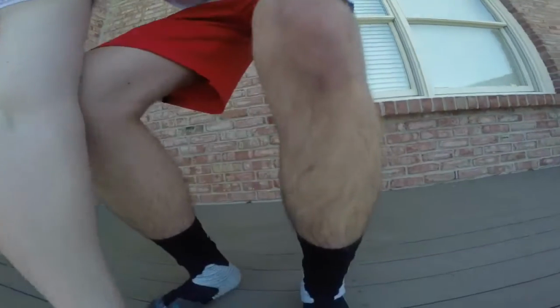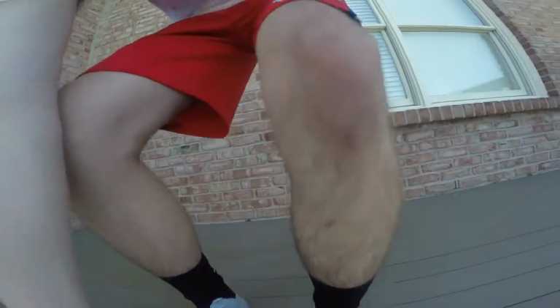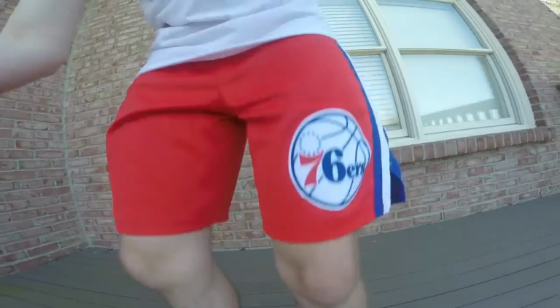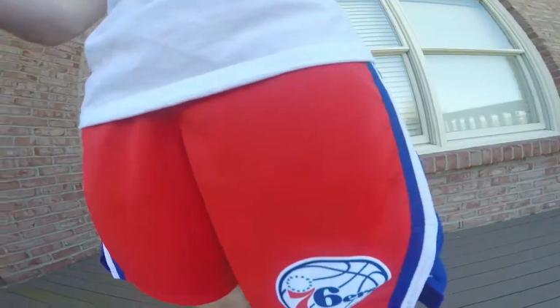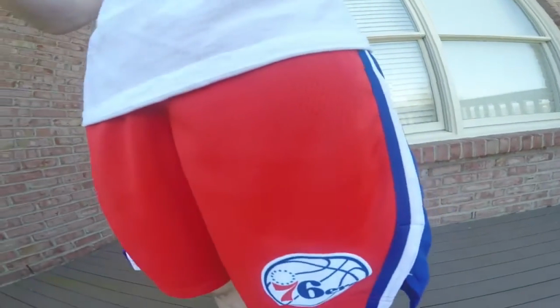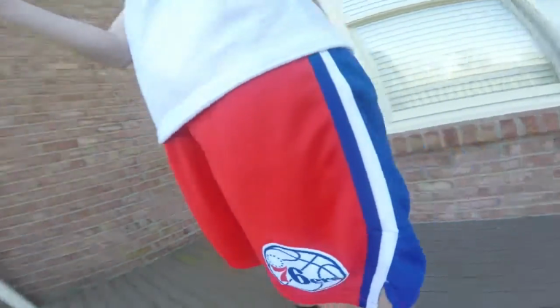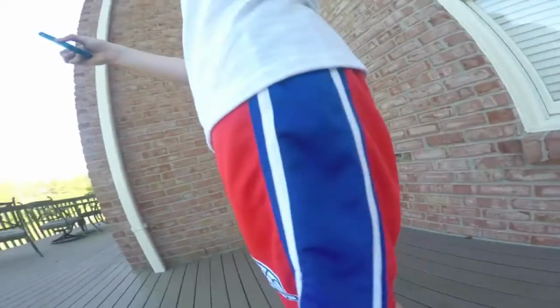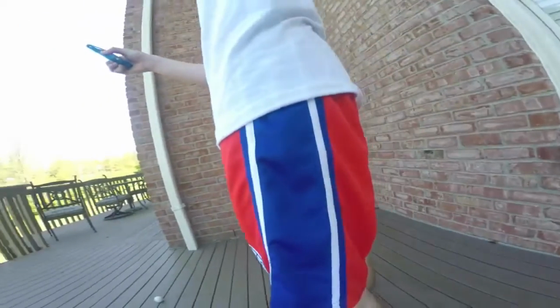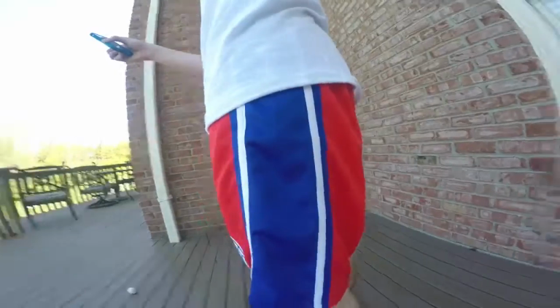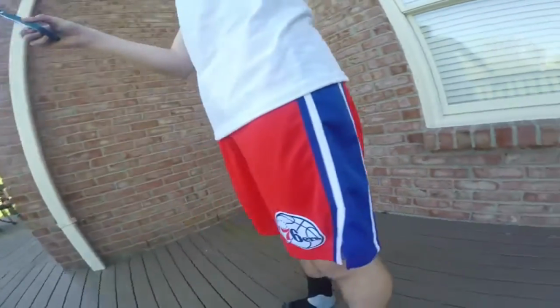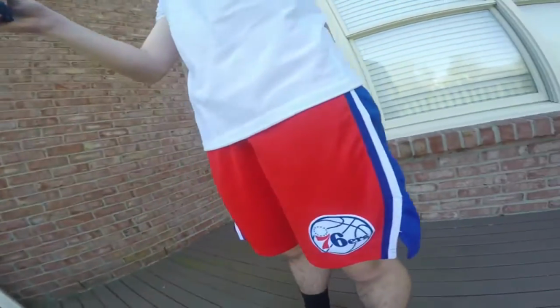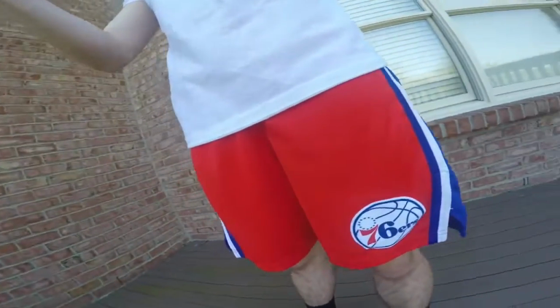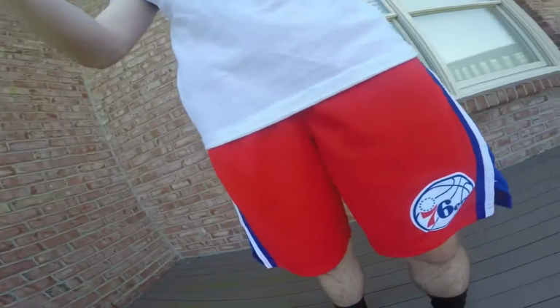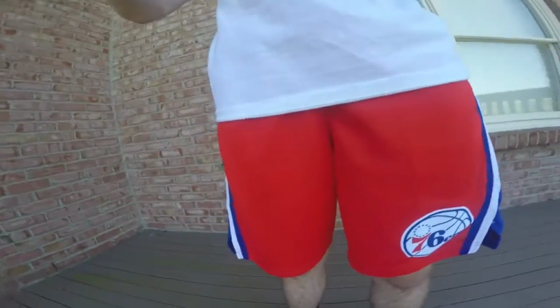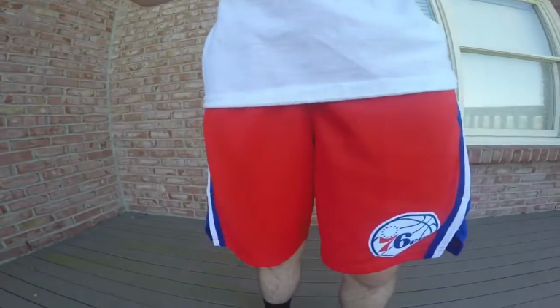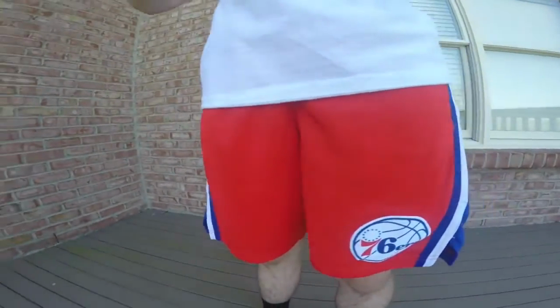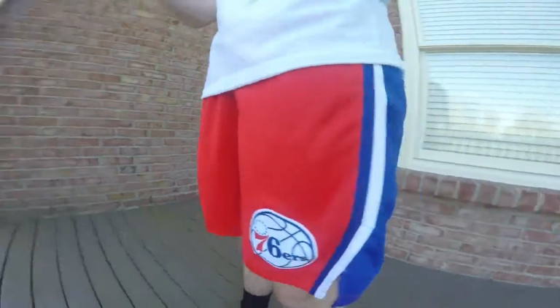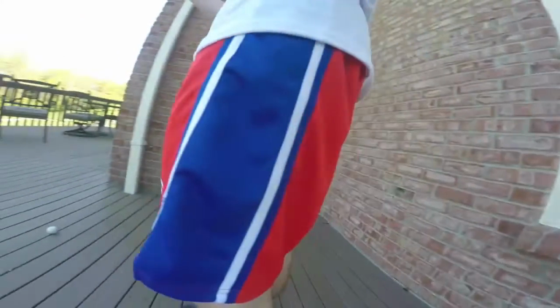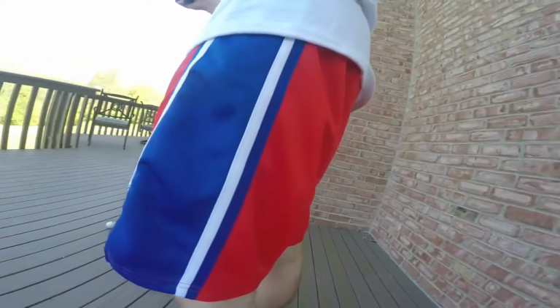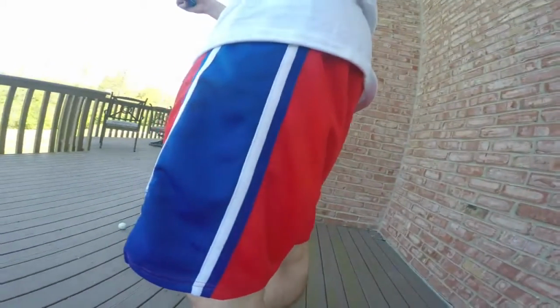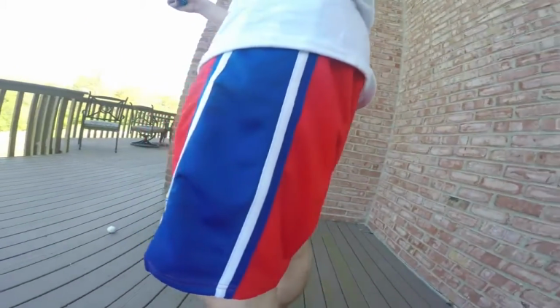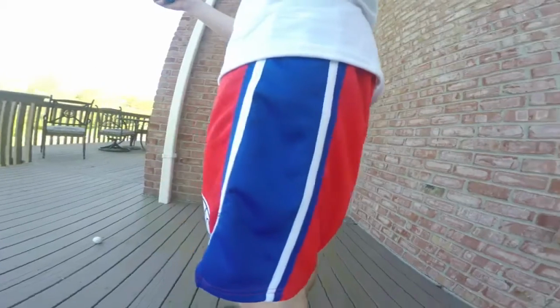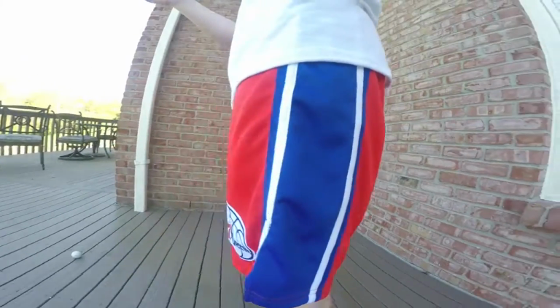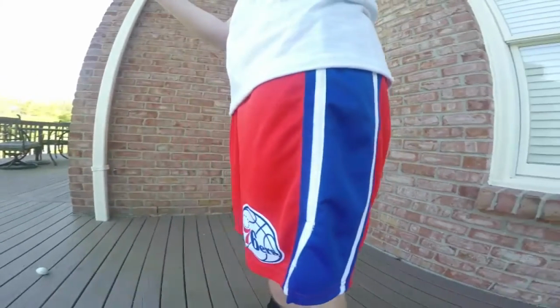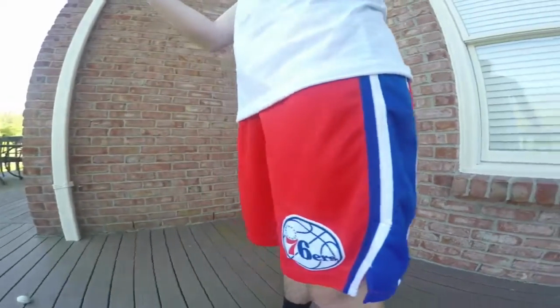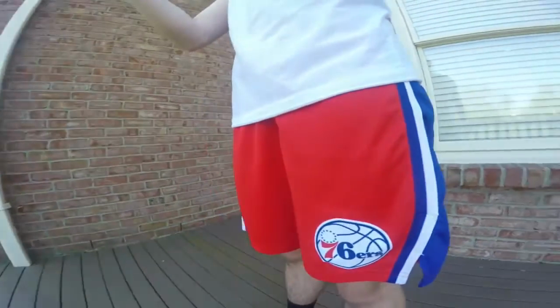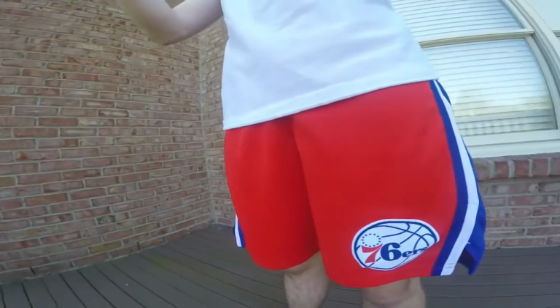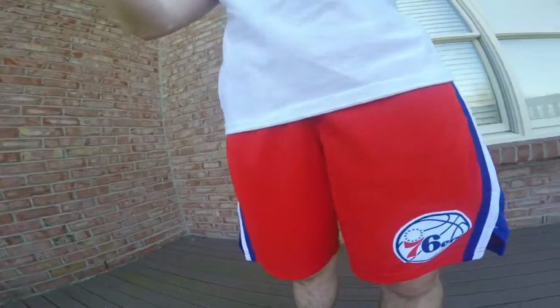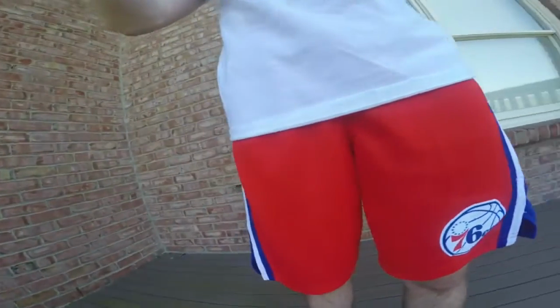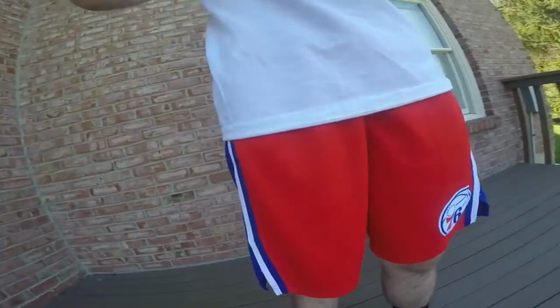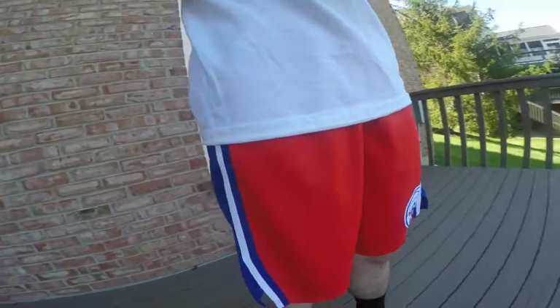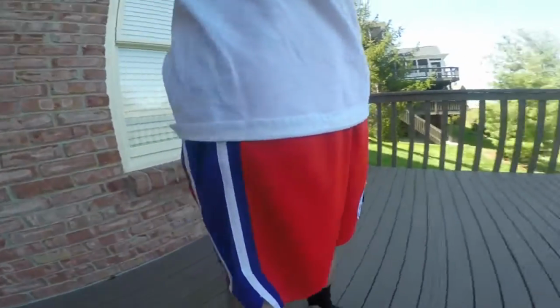You can find some on sale for $40 or $60, but mostly they'll go for $80 on Nike.com, Eastbay, and Foot Locker. There are also authentic ones available for $150.